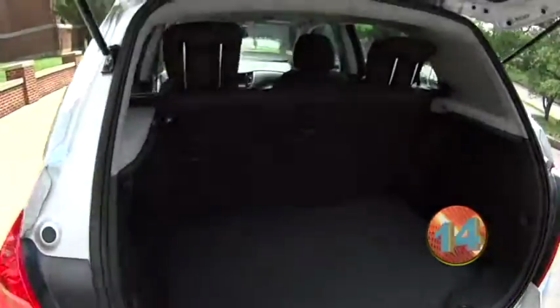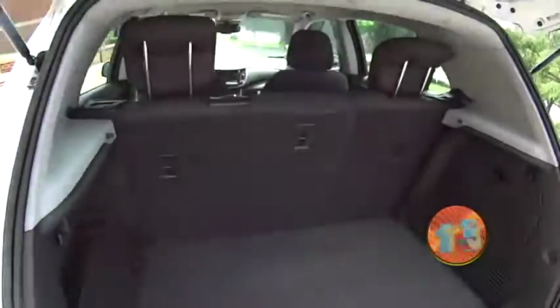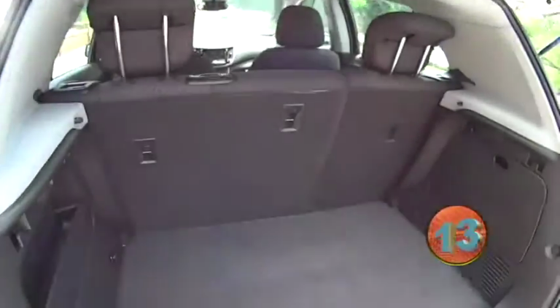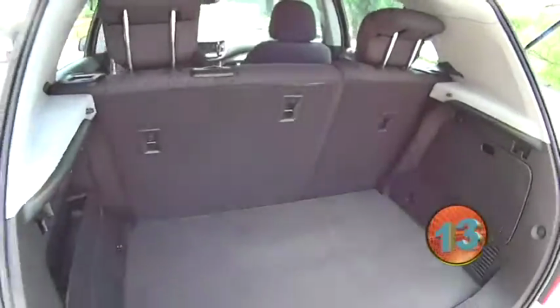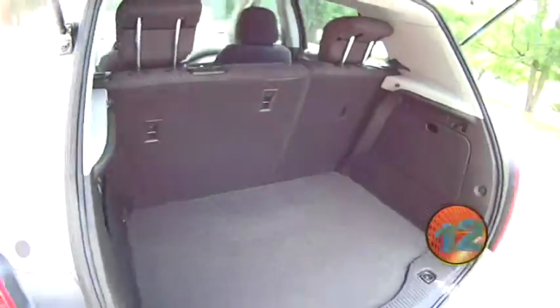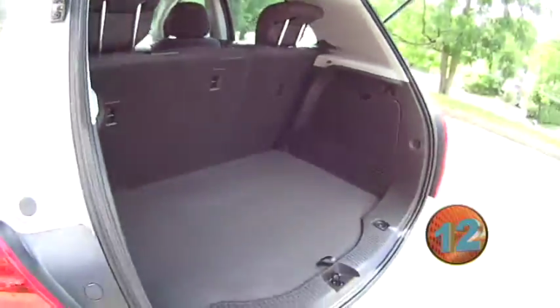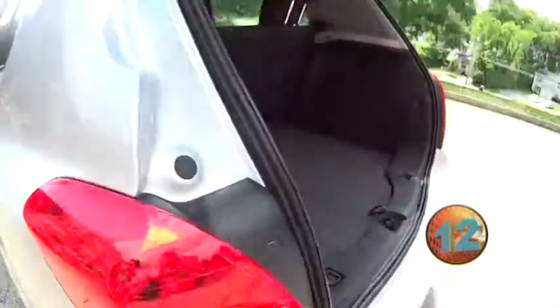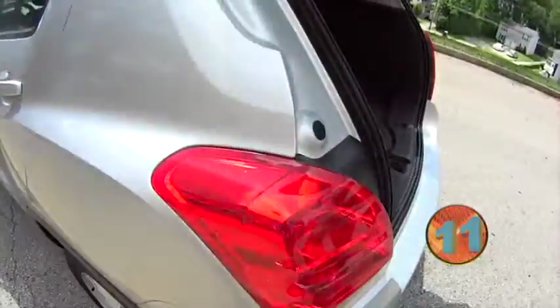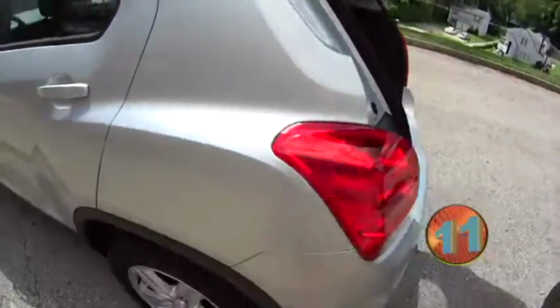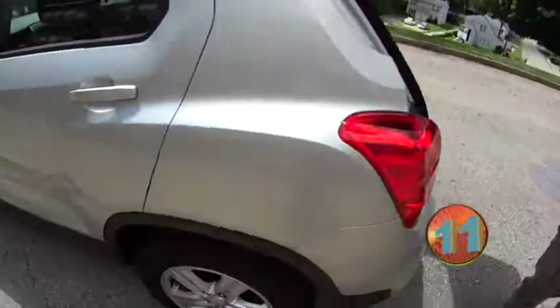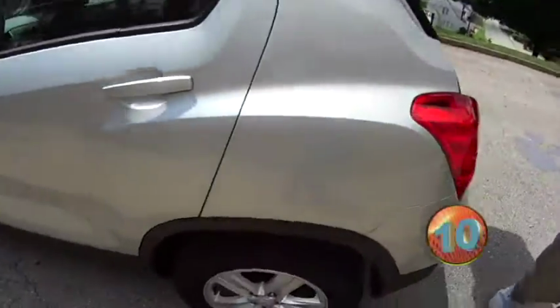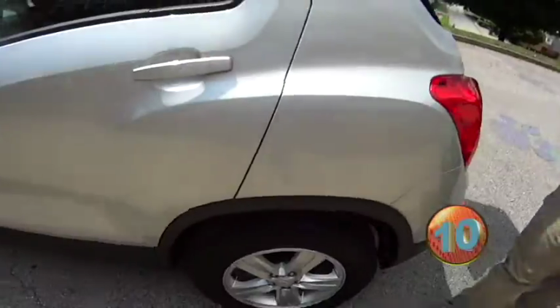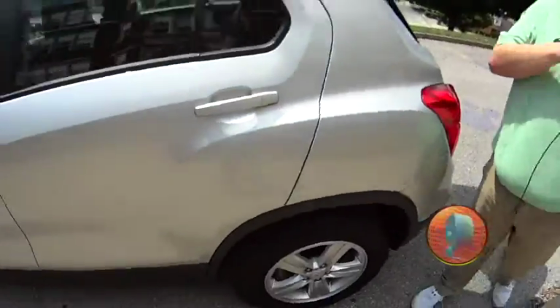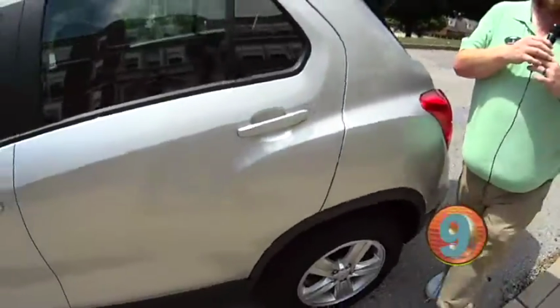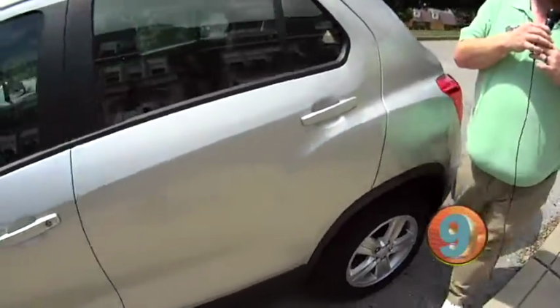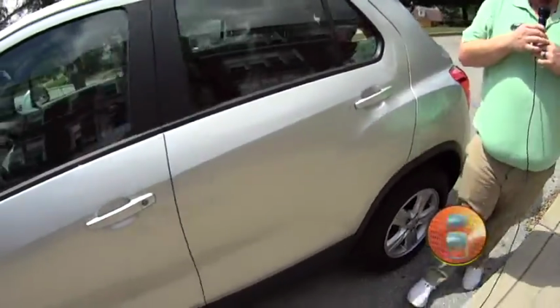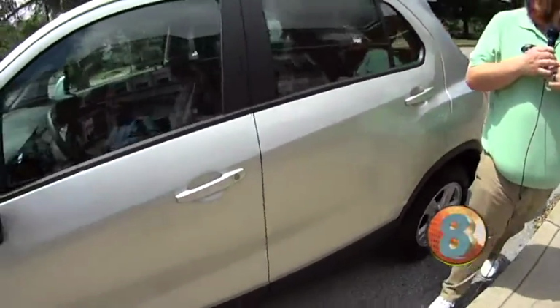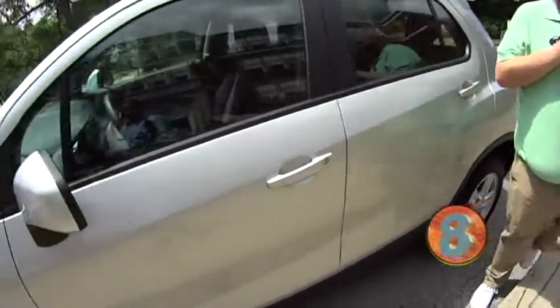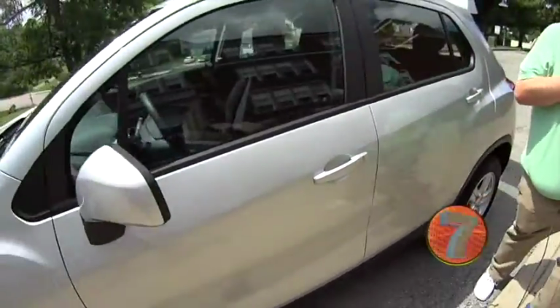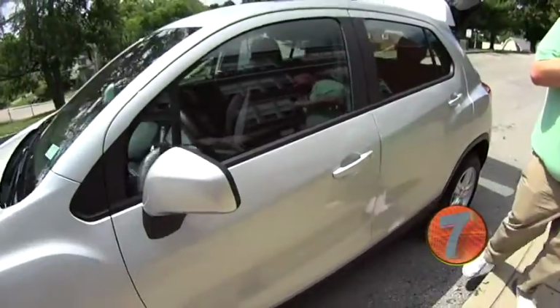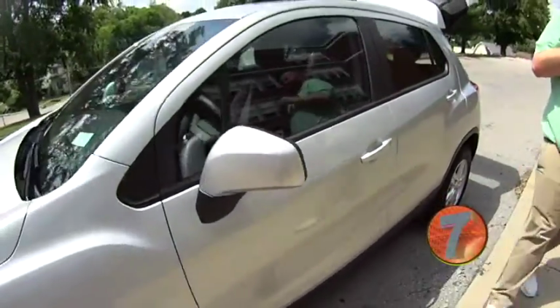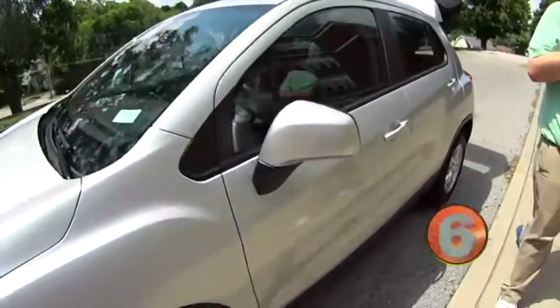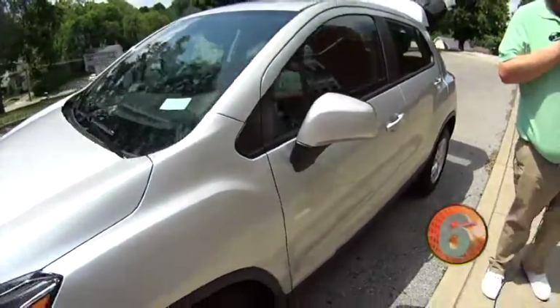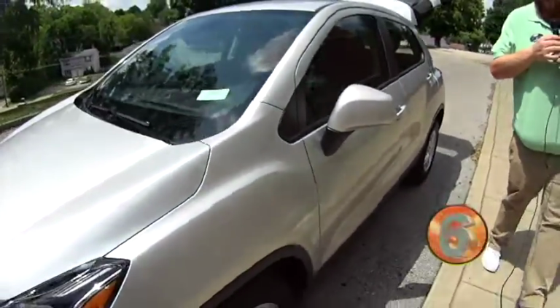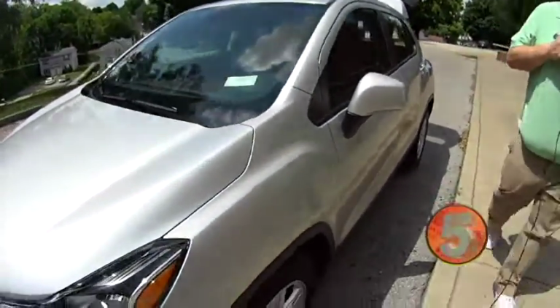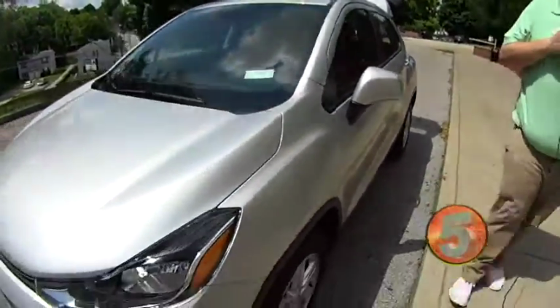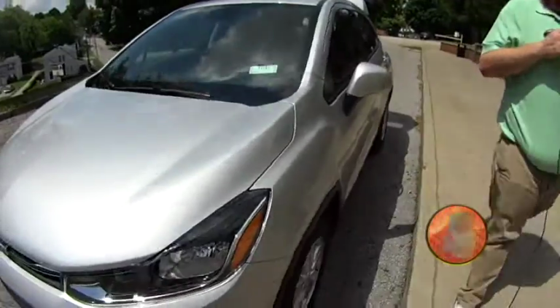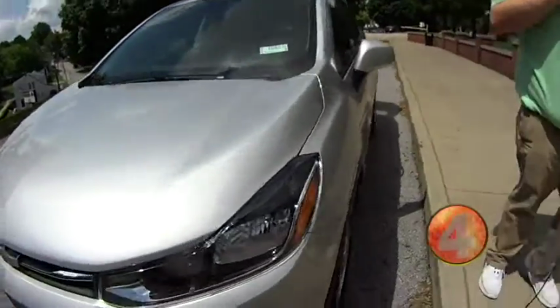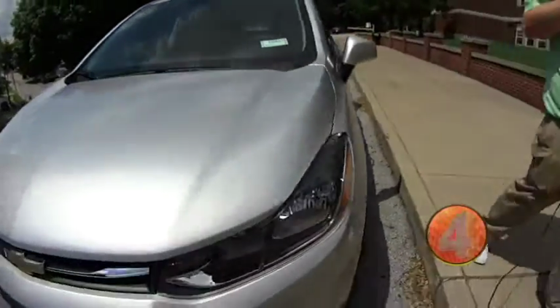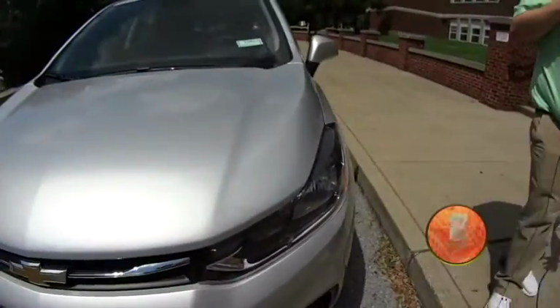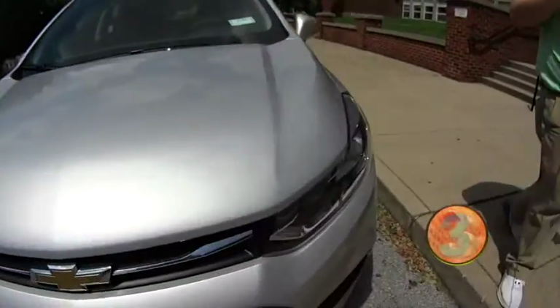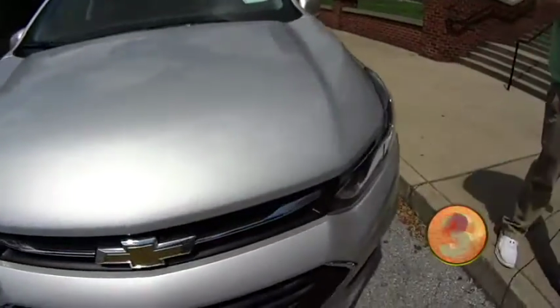Randy, did you know right now these are on our special leasing program? They're like $189 a month leased. Can you believe that? A brand new SUV with like no miles.